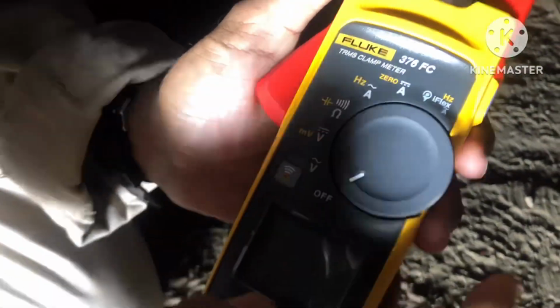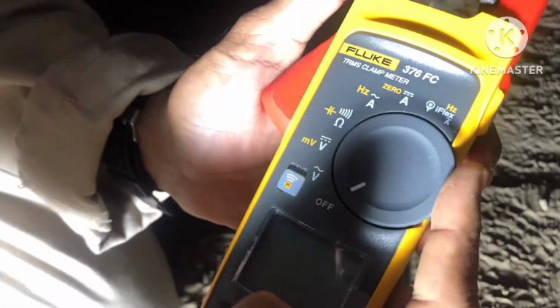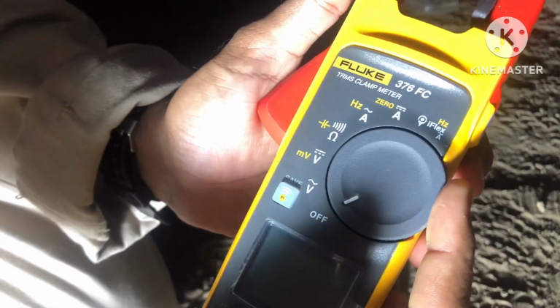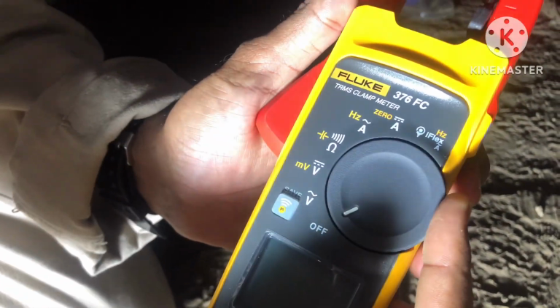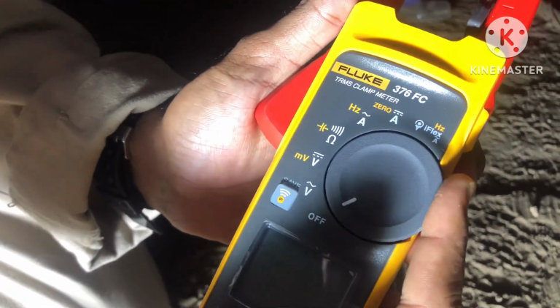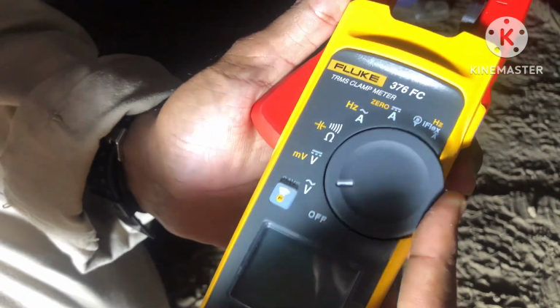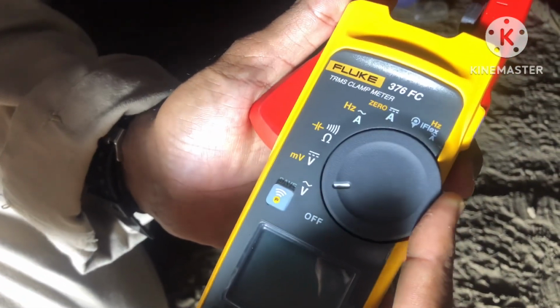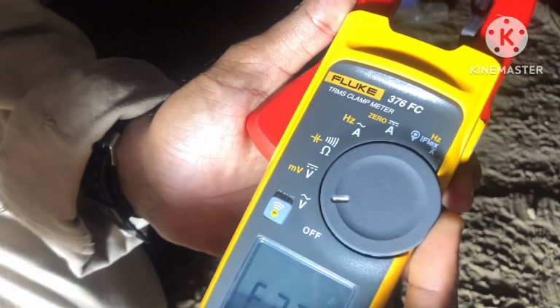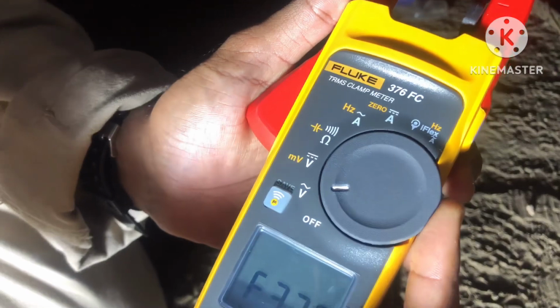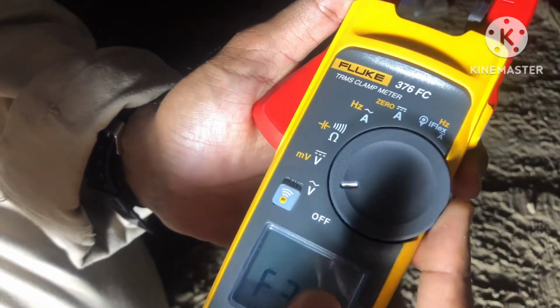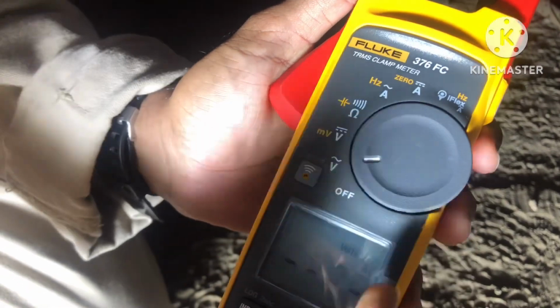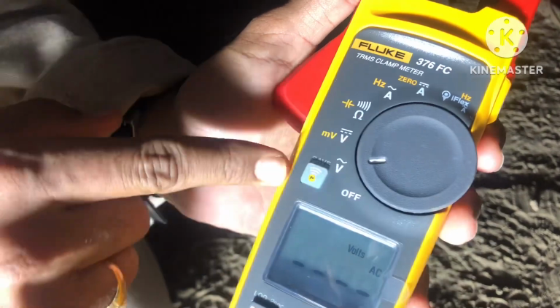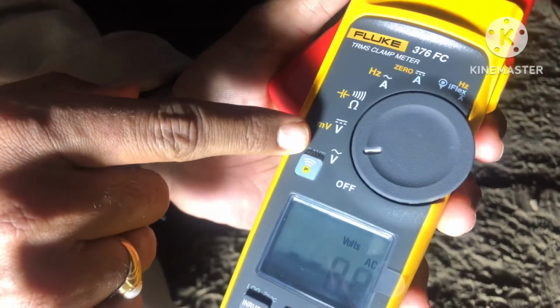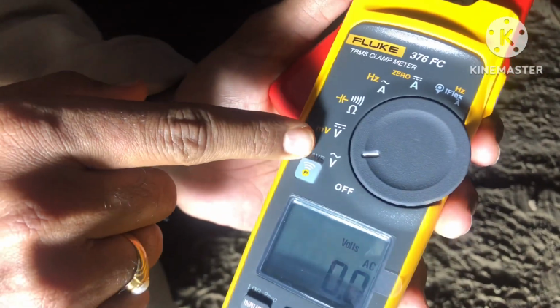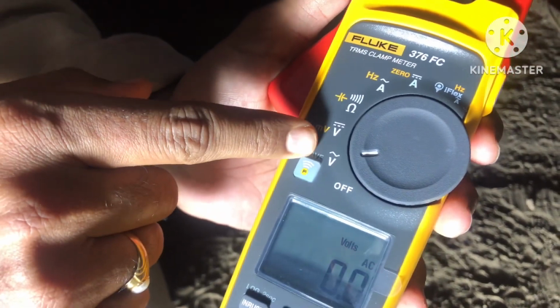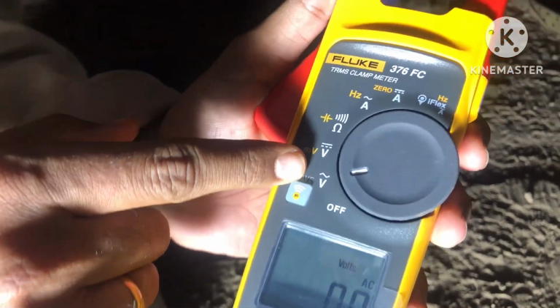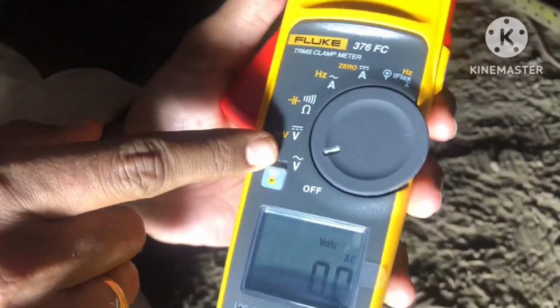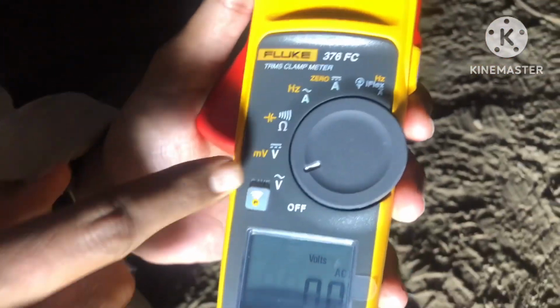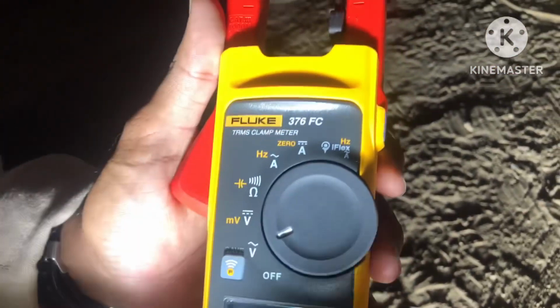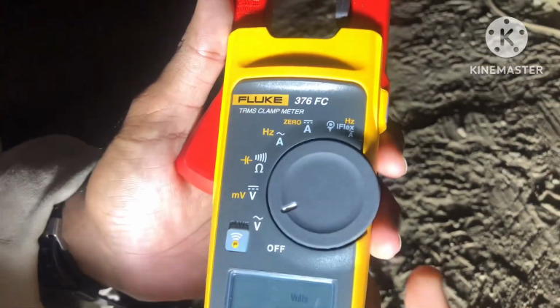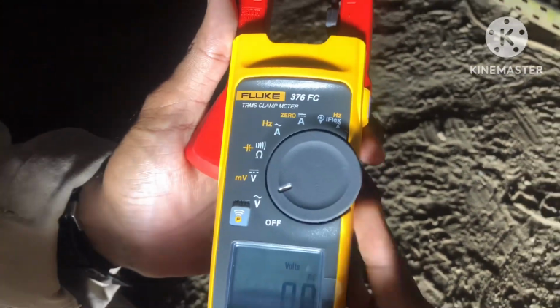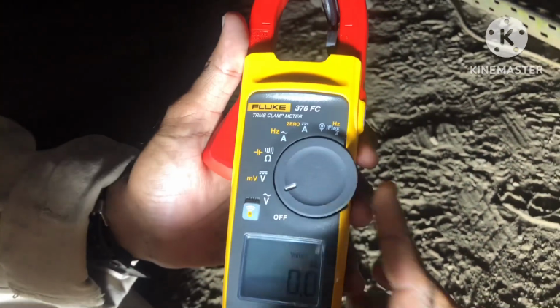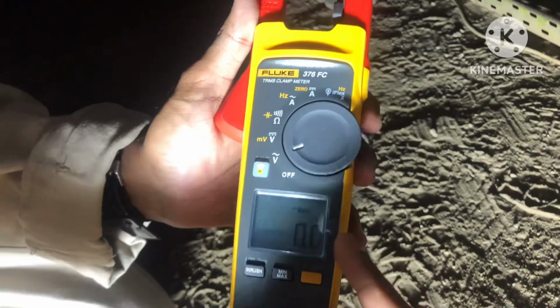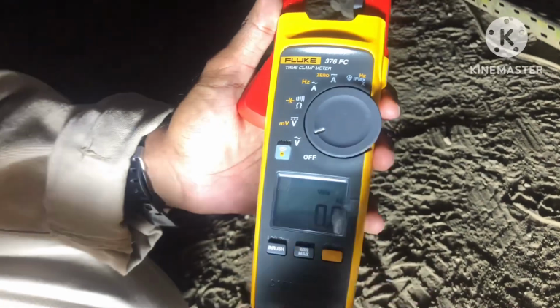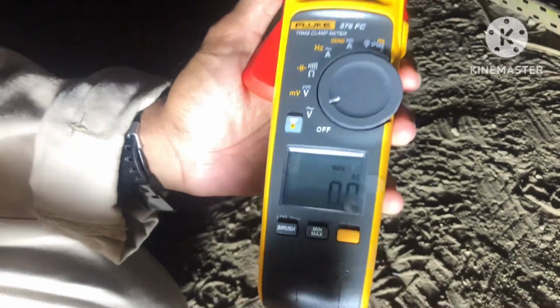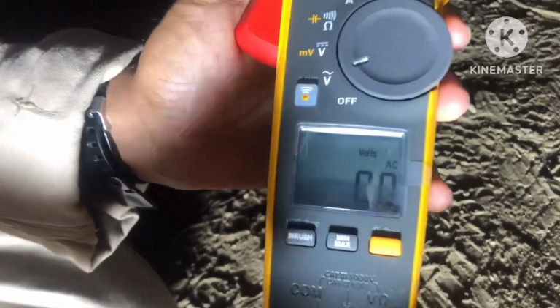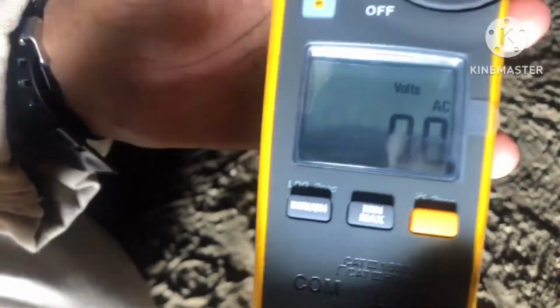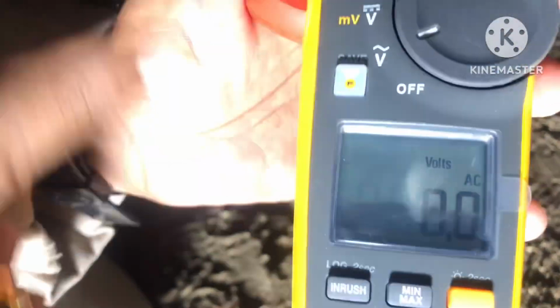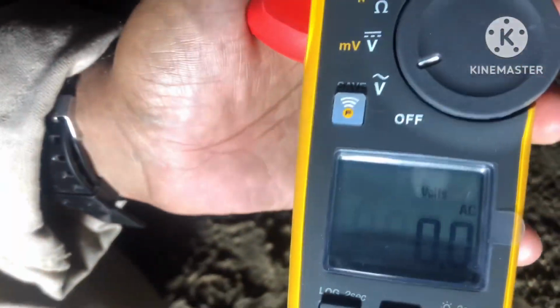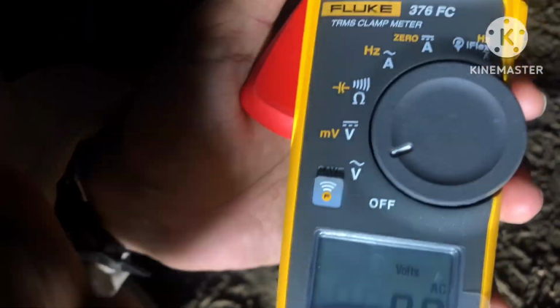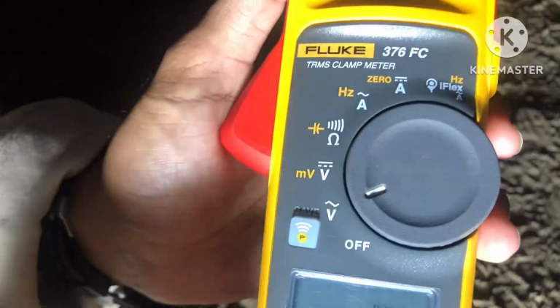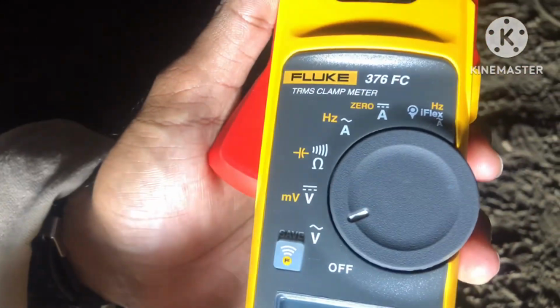We have to set it to alternative voltage mode. Then now we have to connect it with this welding machine.